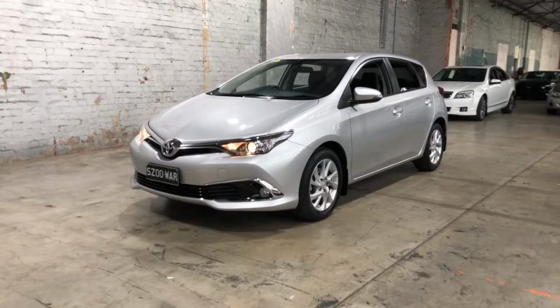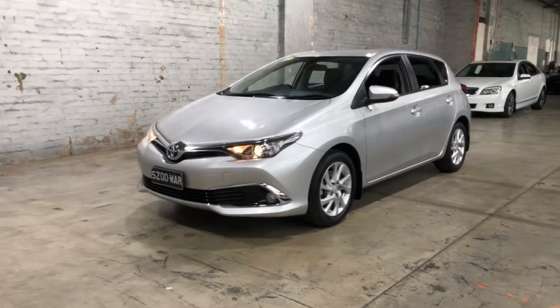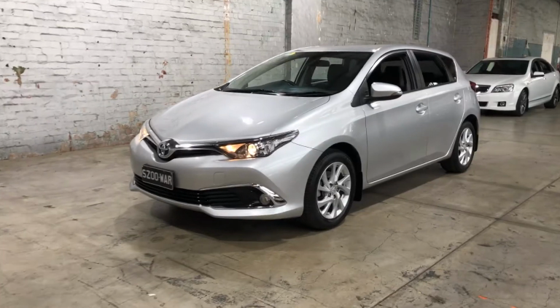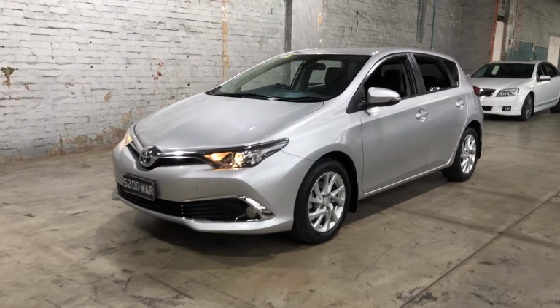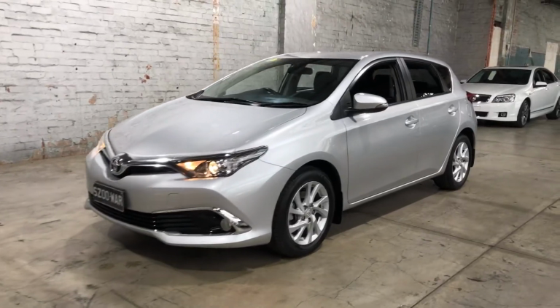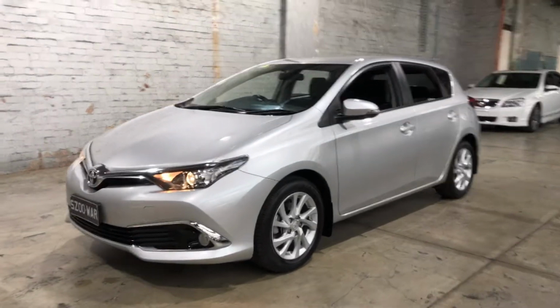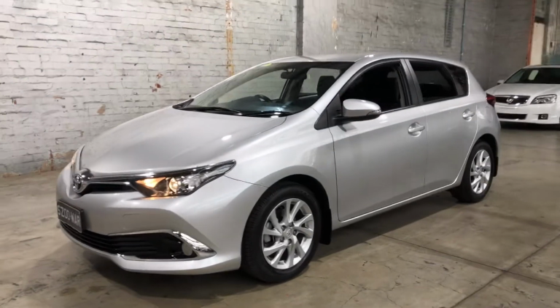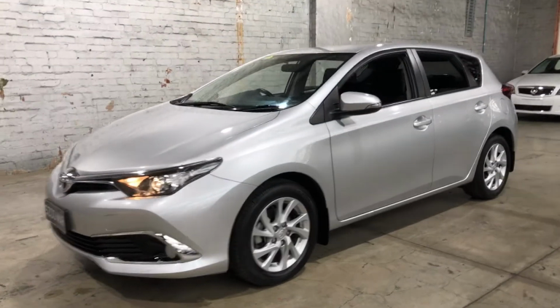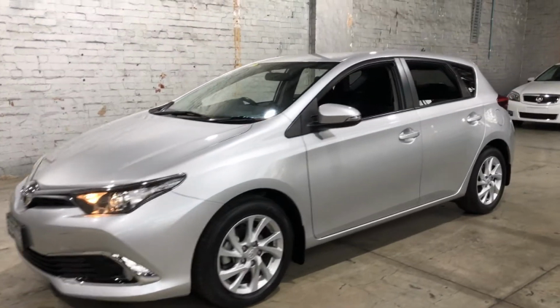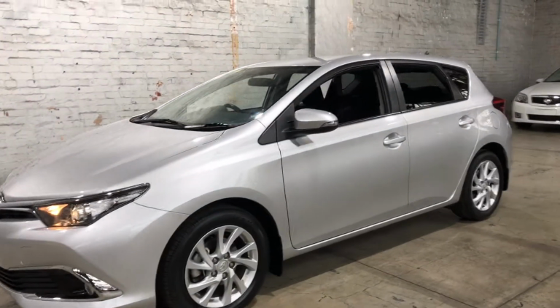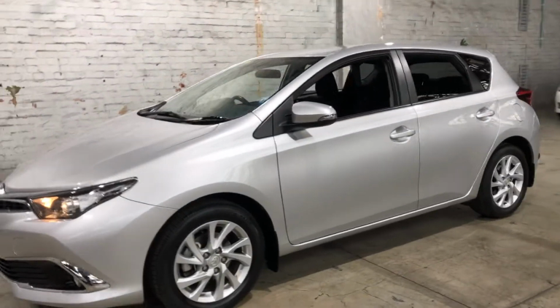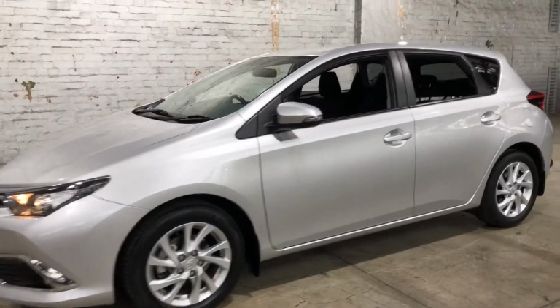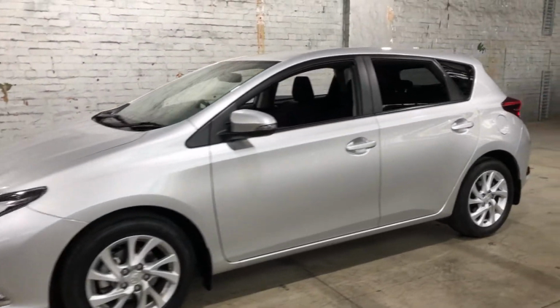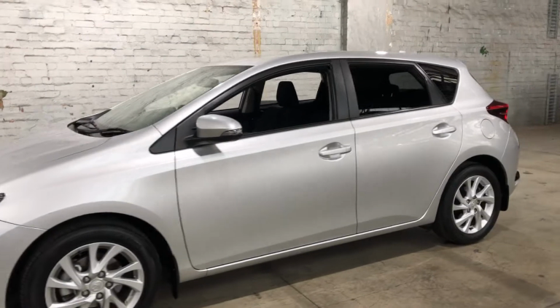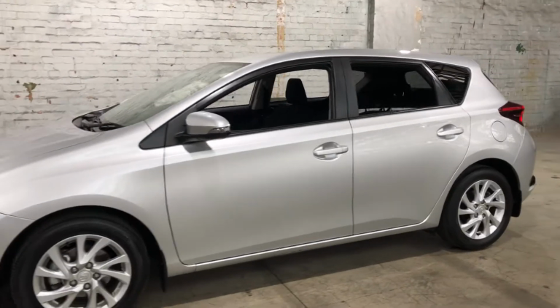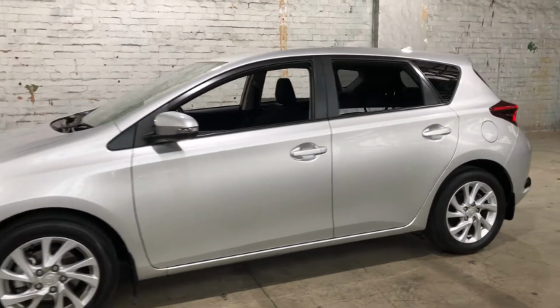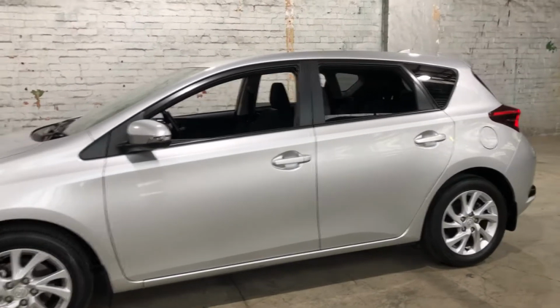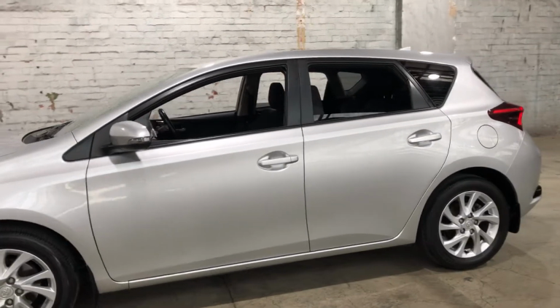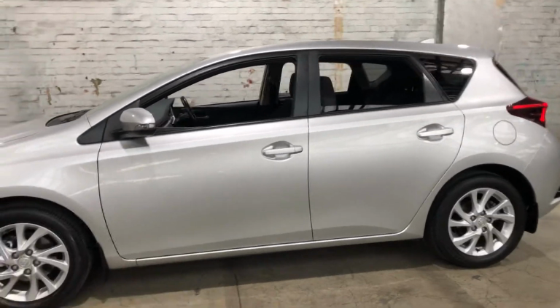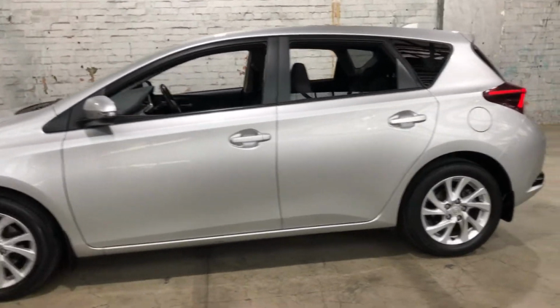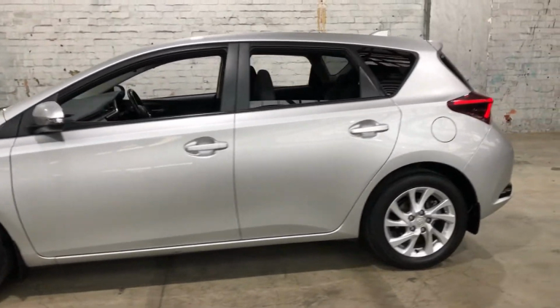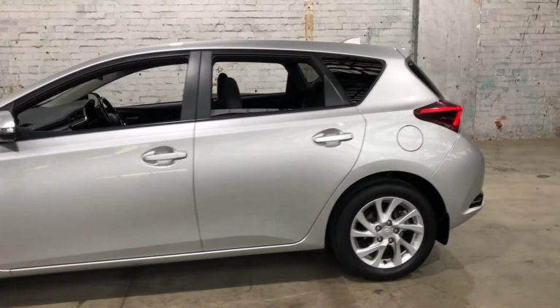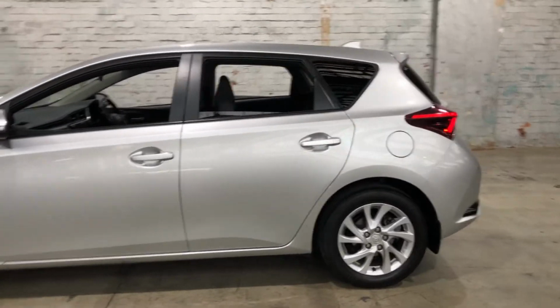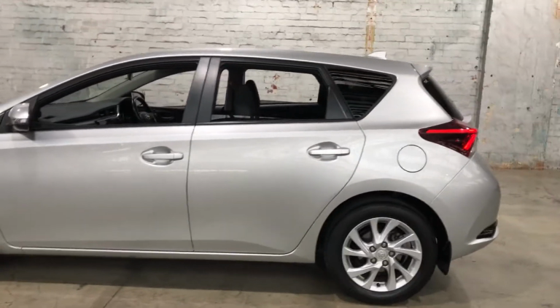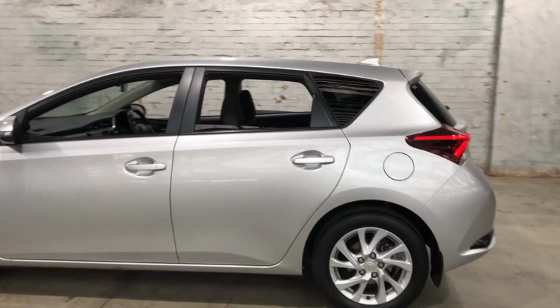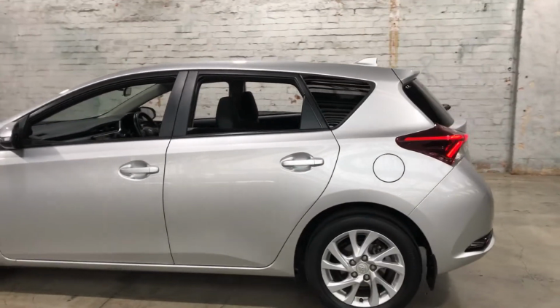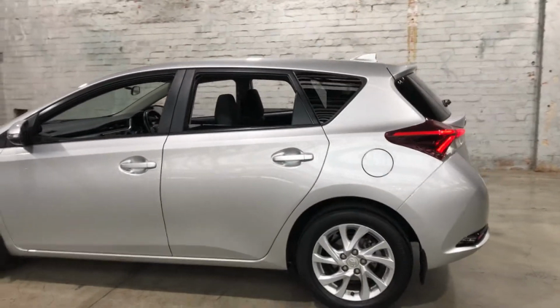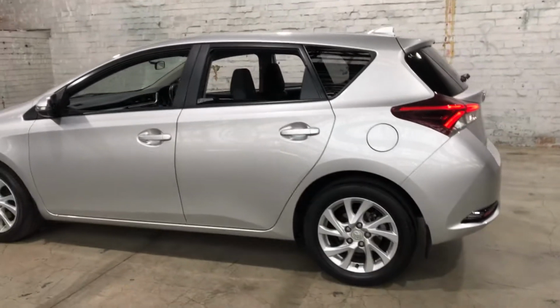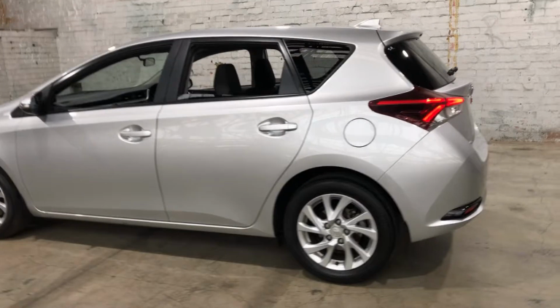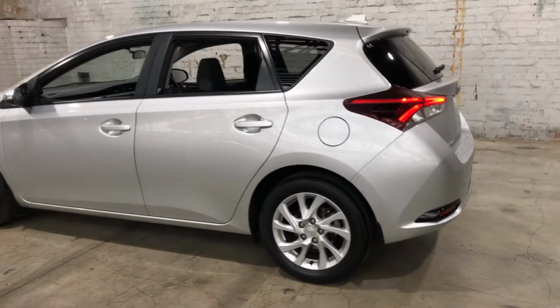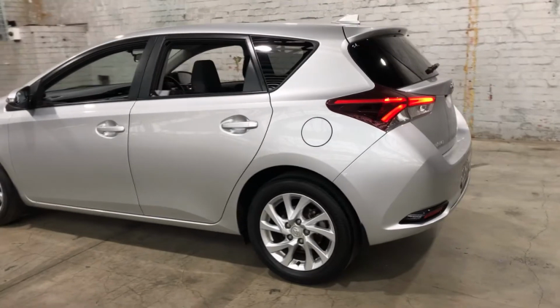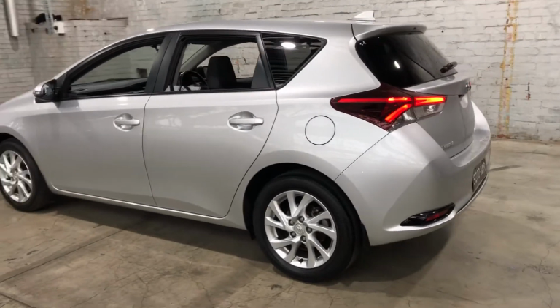Hey guys, thank you for your inquiry on our 2017 Toyota Corolla. This Corolla is powered by a 1.8L 4-cylinder engine with a fuel efficiency of just 6.1L per 100km.